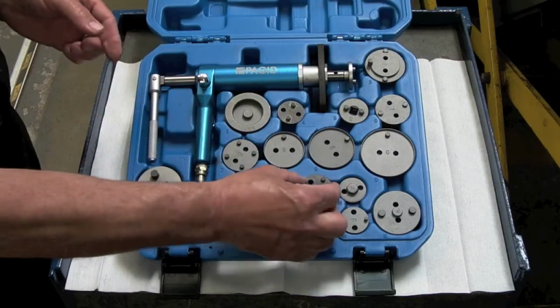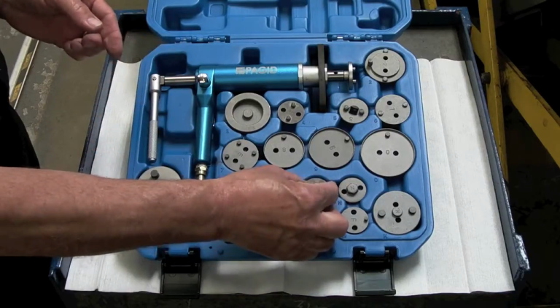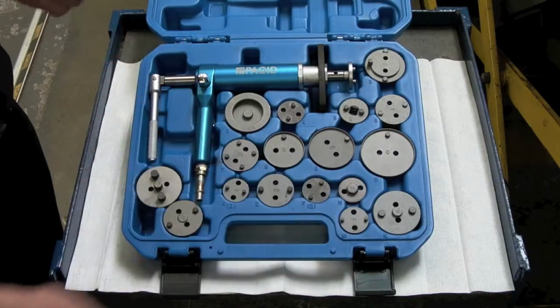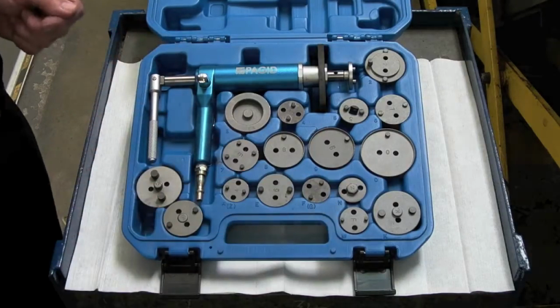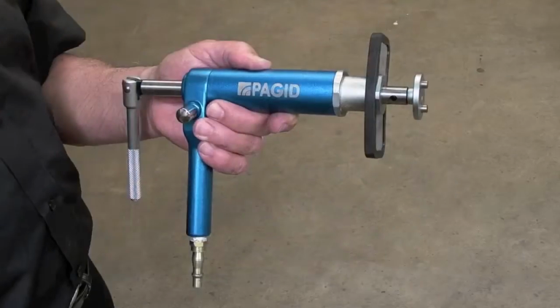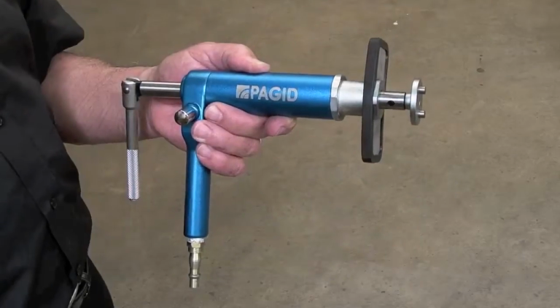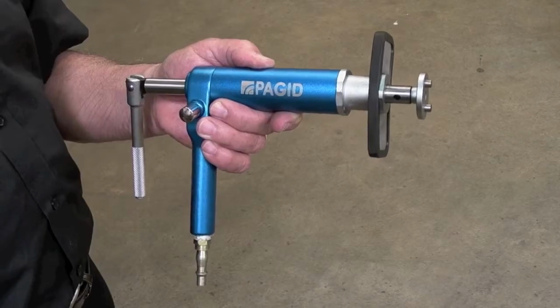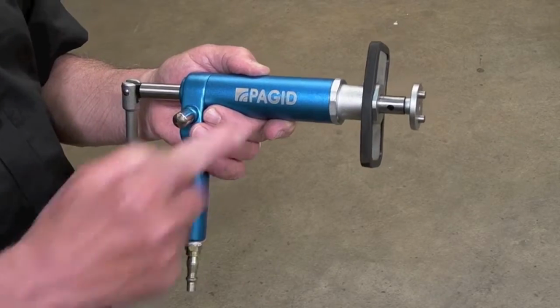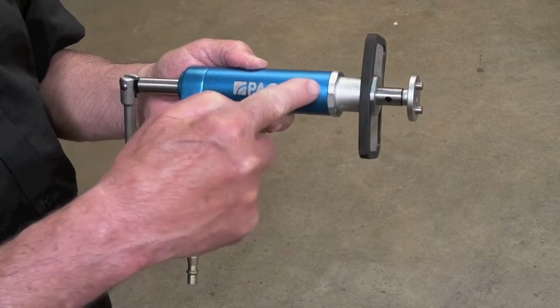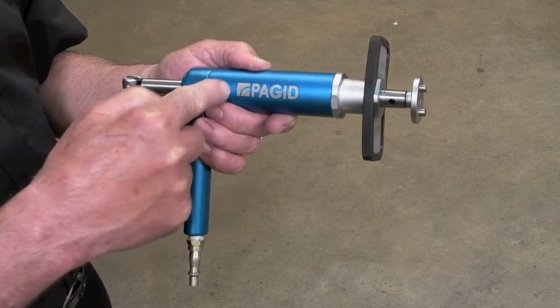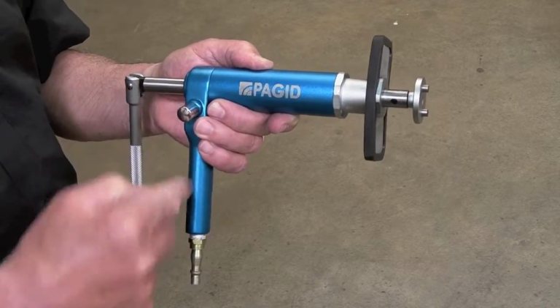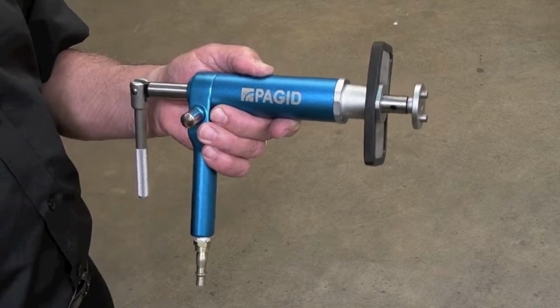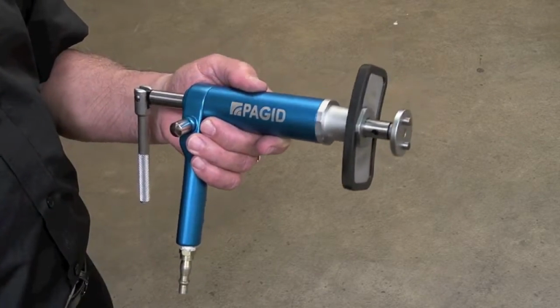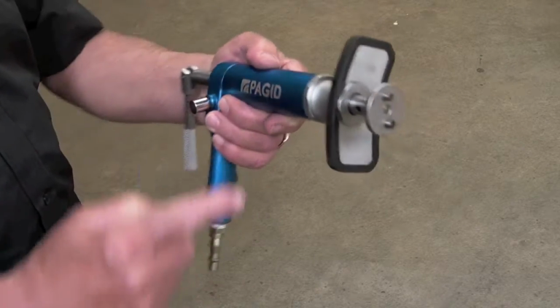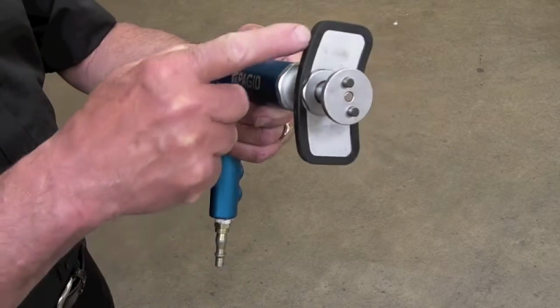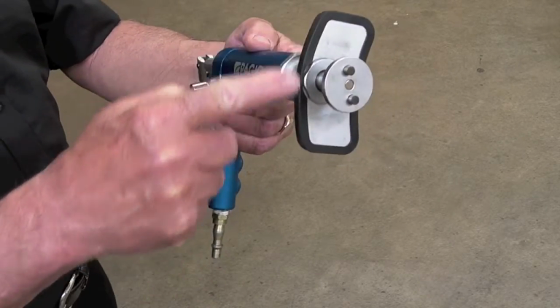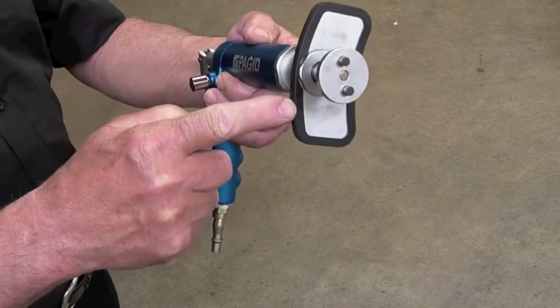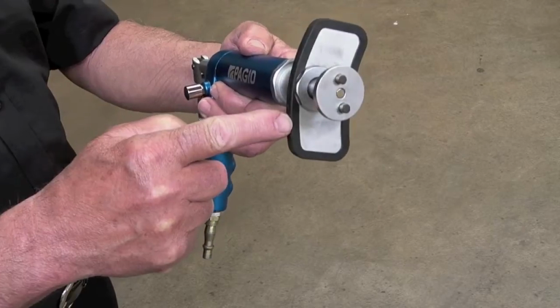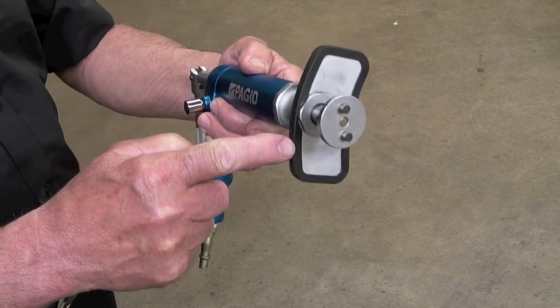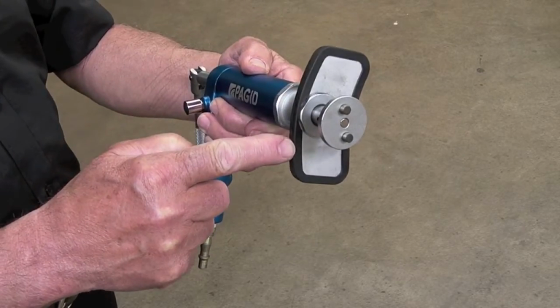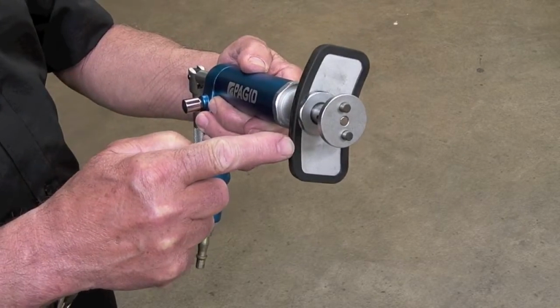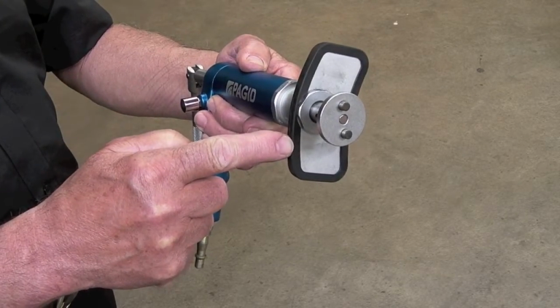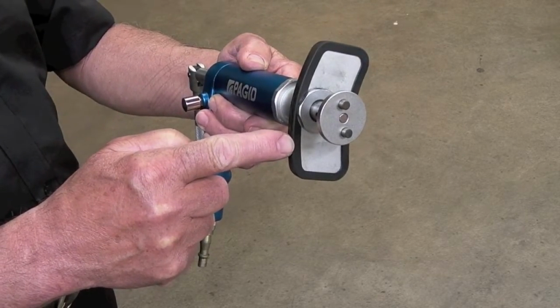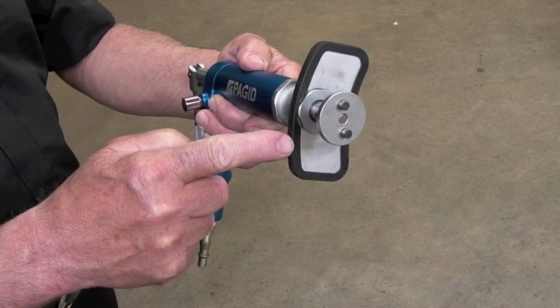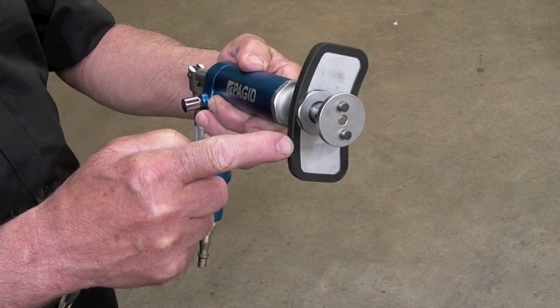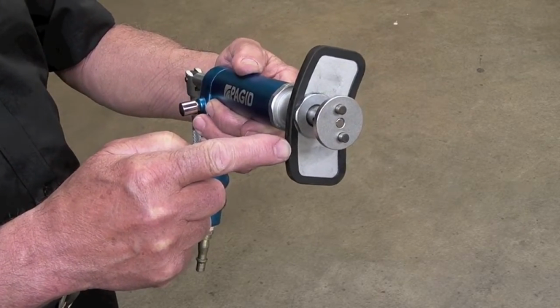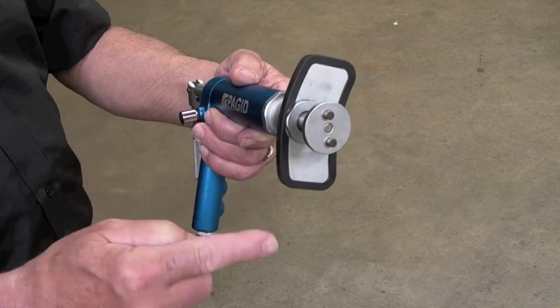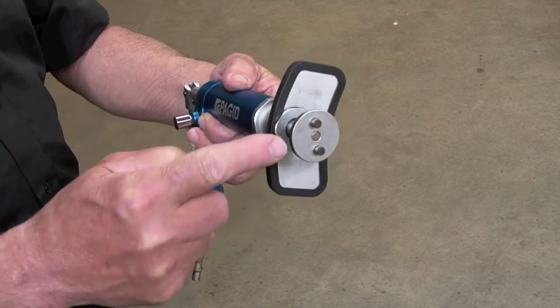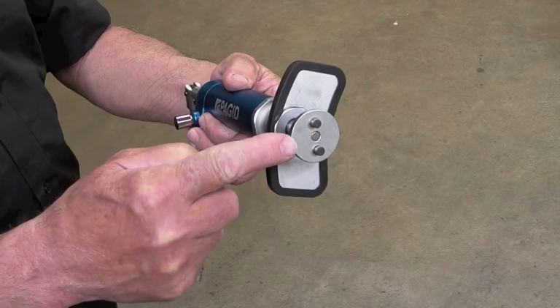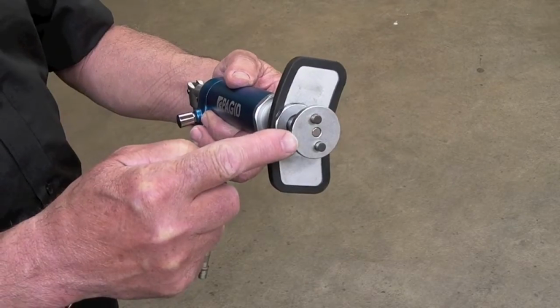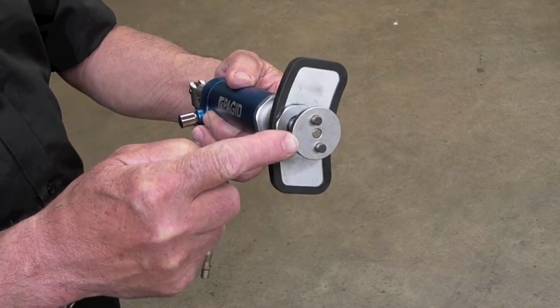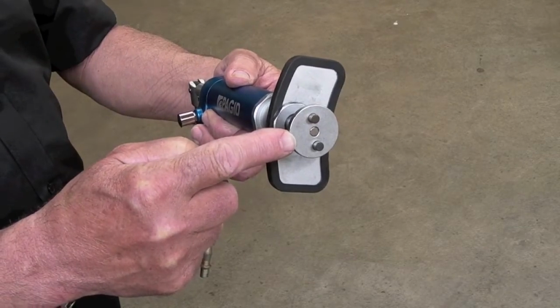Taking a closer look at the wind-back tool, you can see that it comprises of a main body, a steel plate that presses up against the caliper fingers, and a magnetic plate with two pegs.